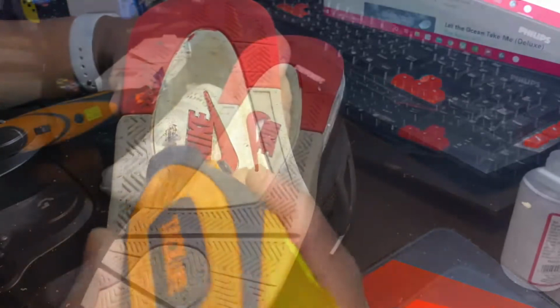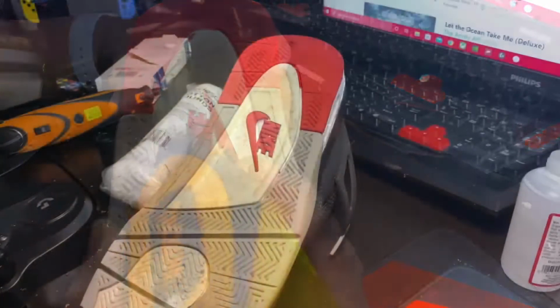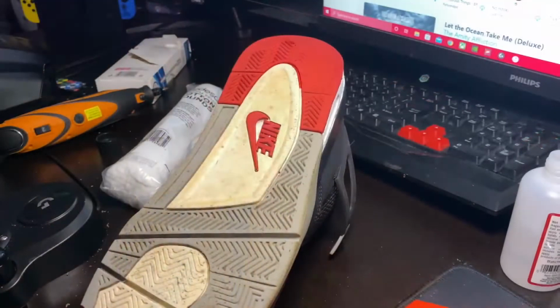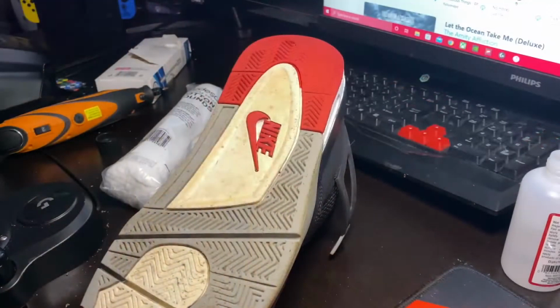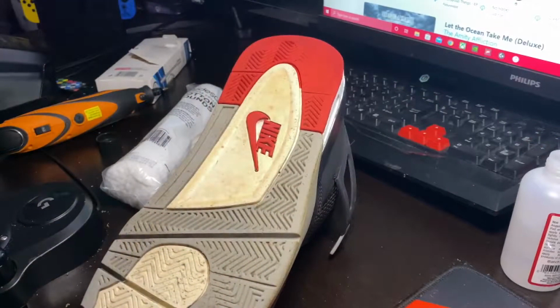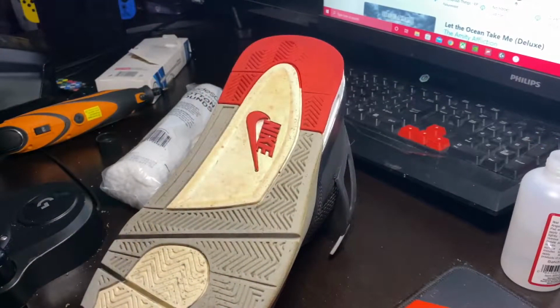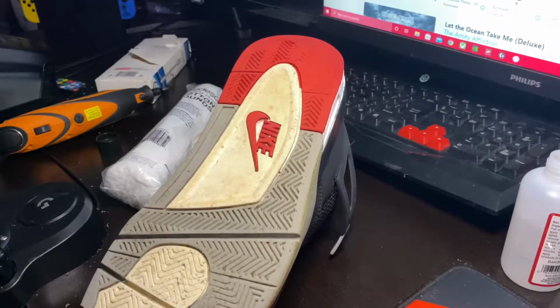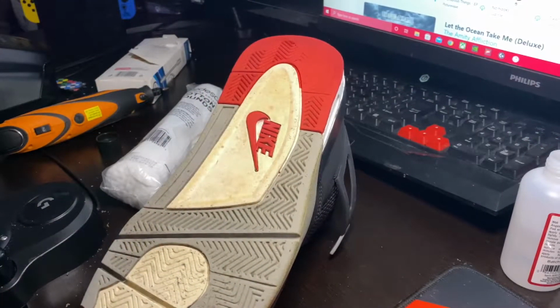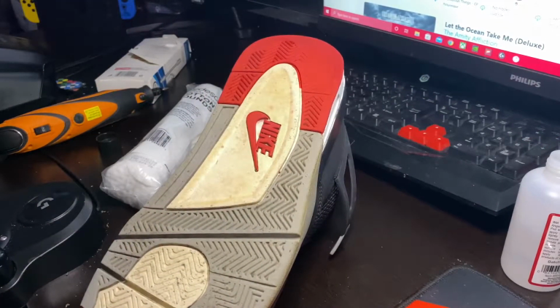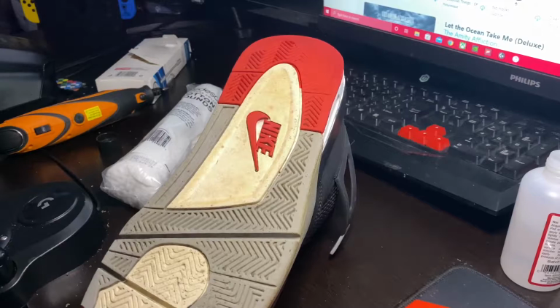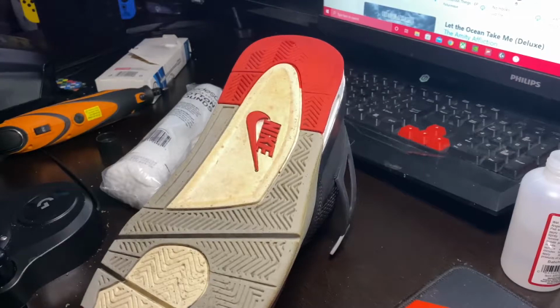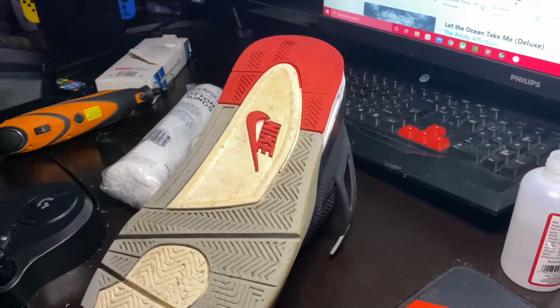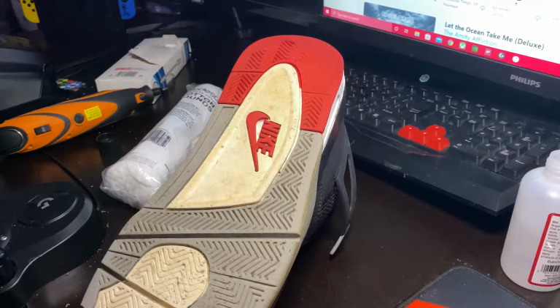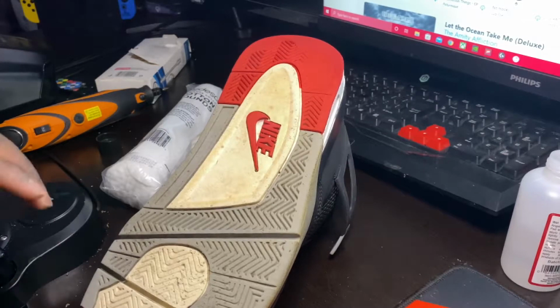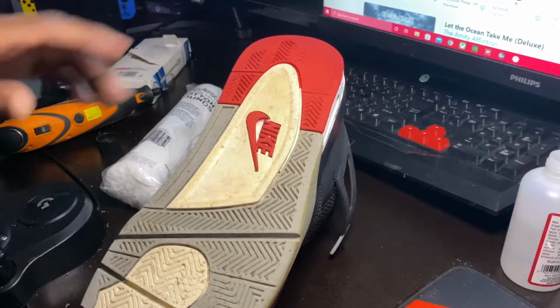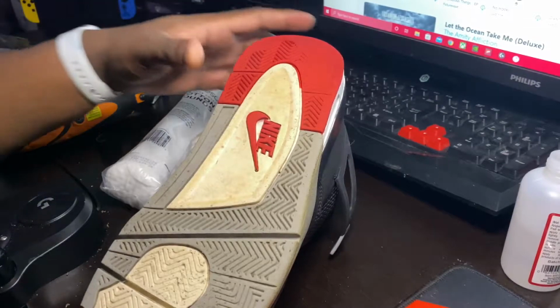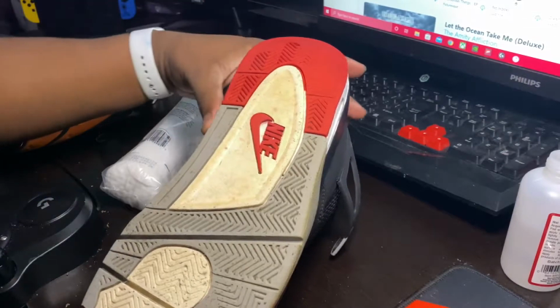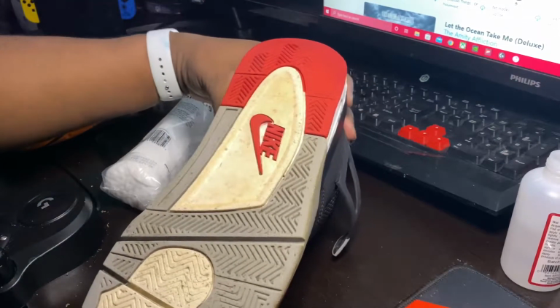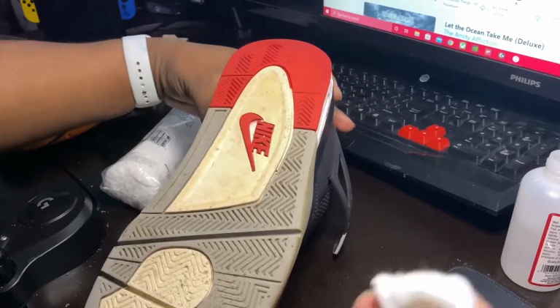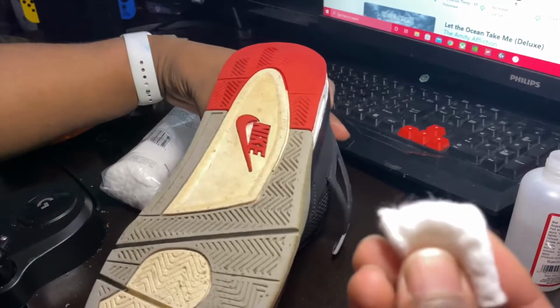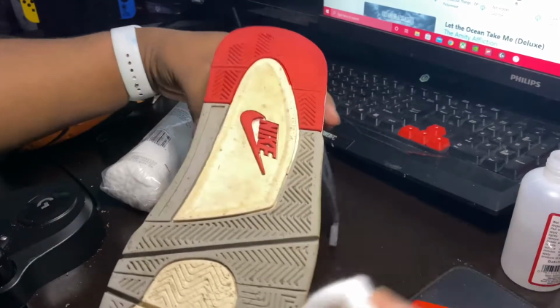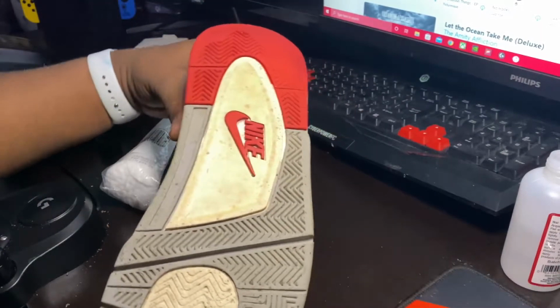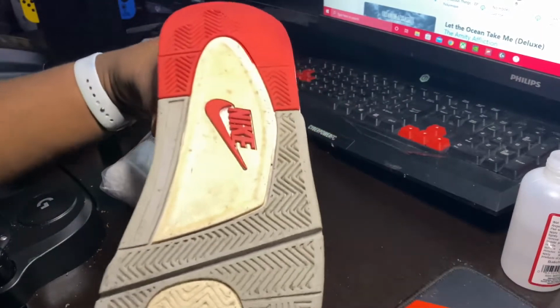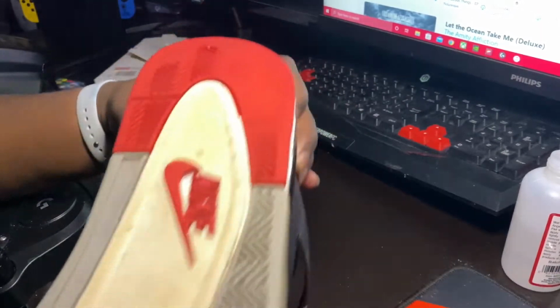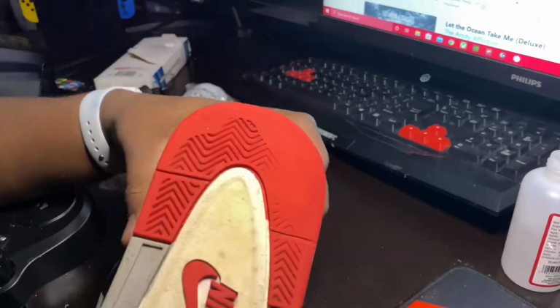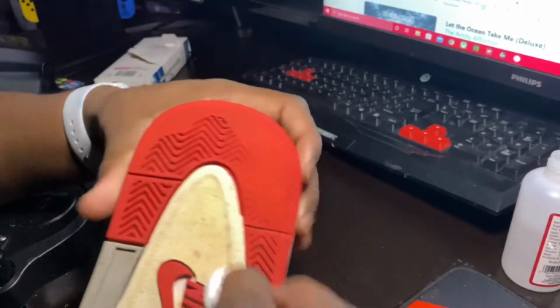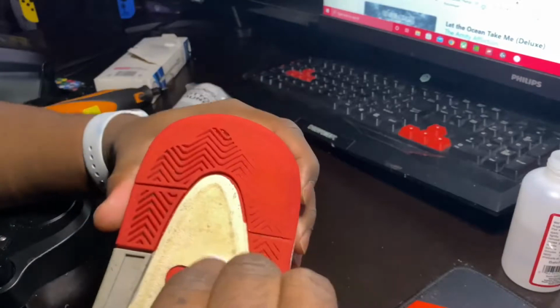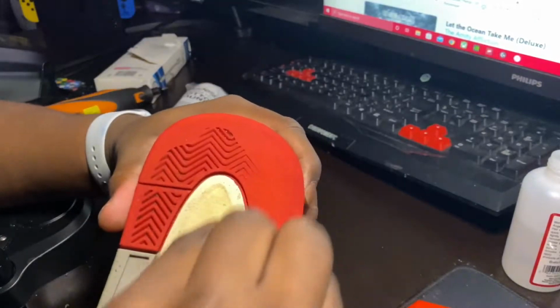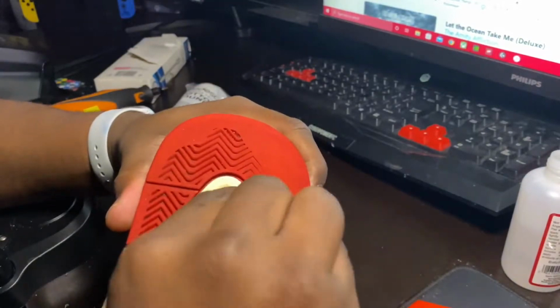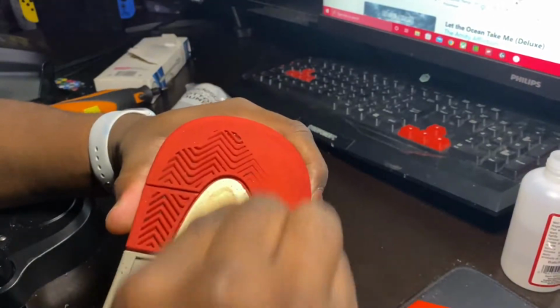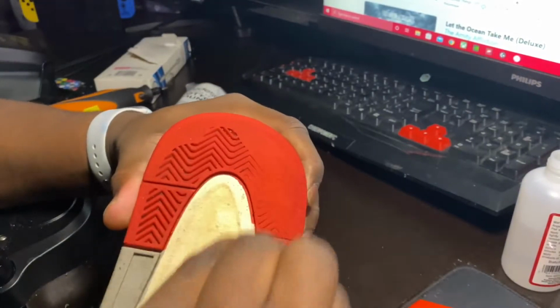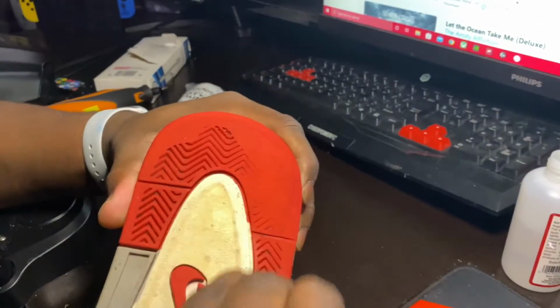Alright, so I've used my wire brush and cleaned up both of the soles. Now I'm just gonna use acetone and cotton rounds and rub the soles to try to get everything as clean as possible.